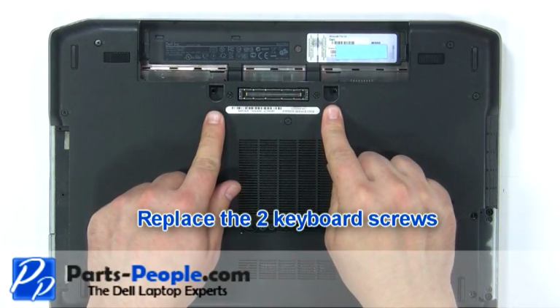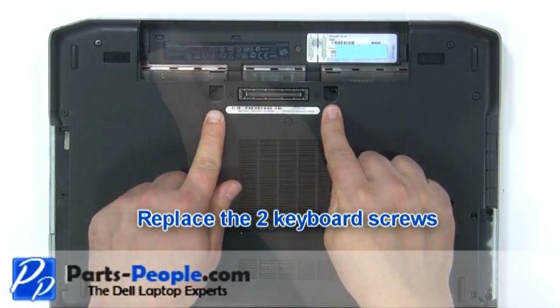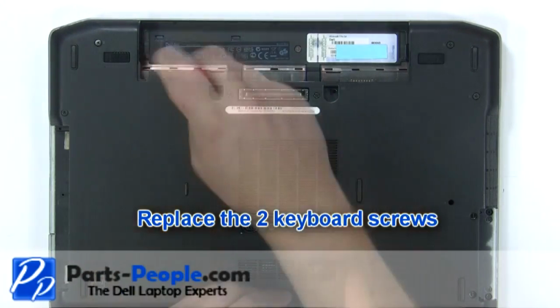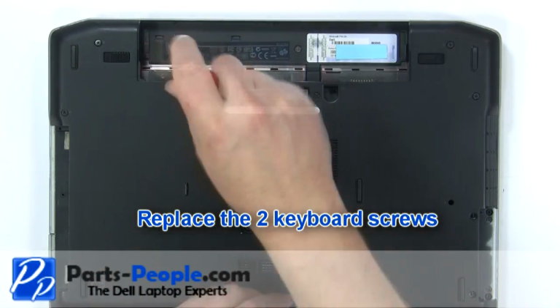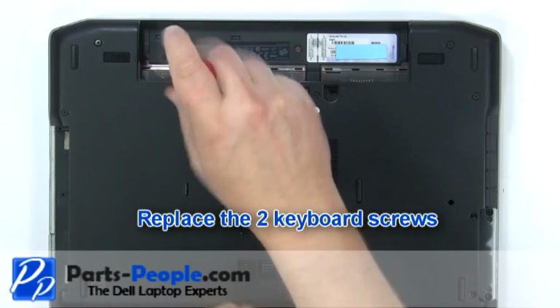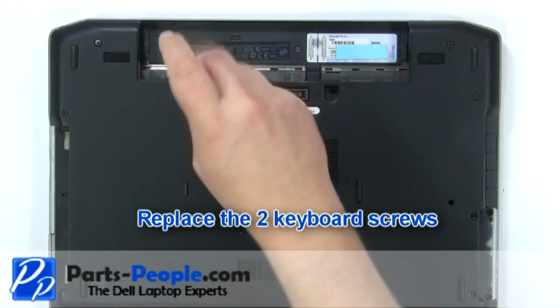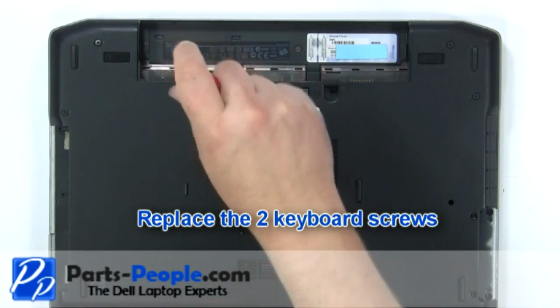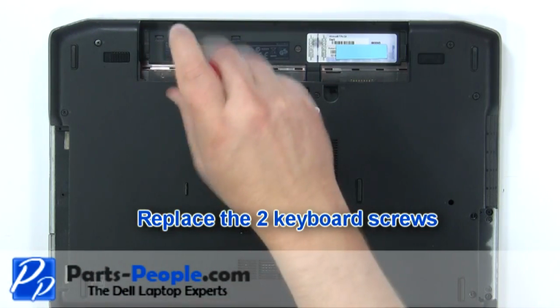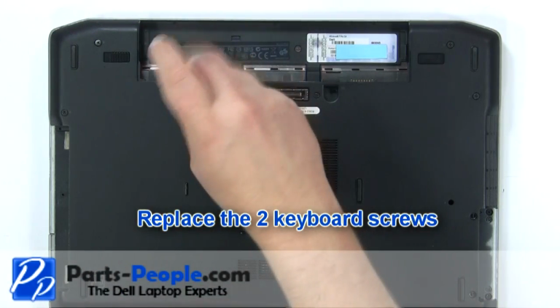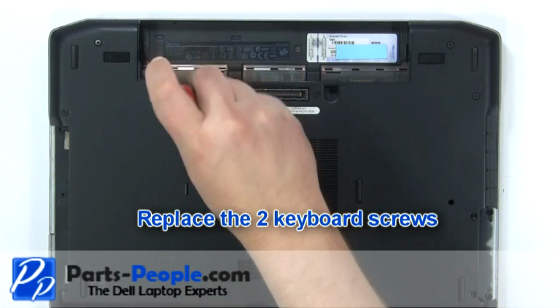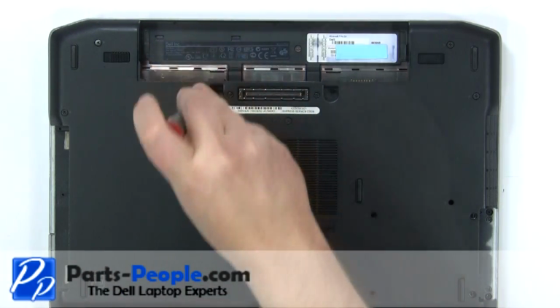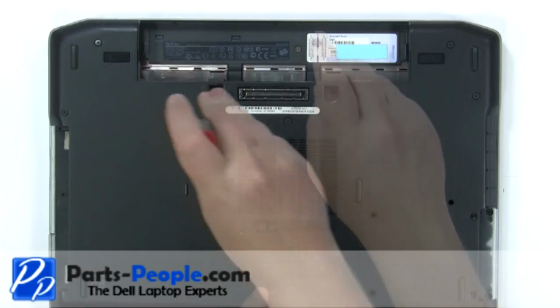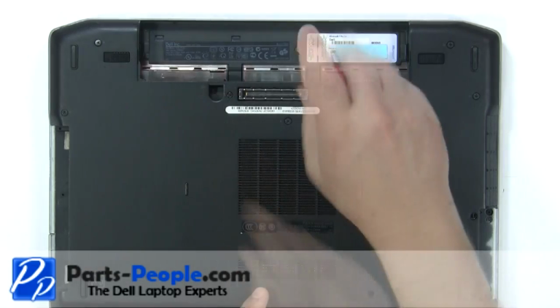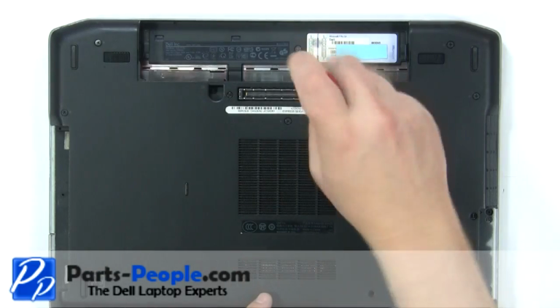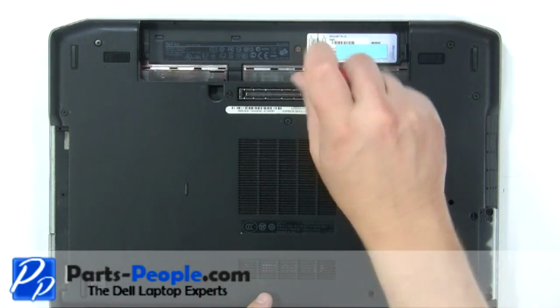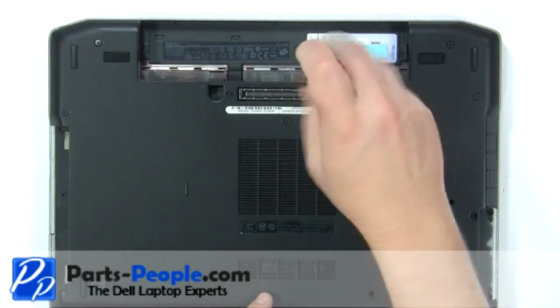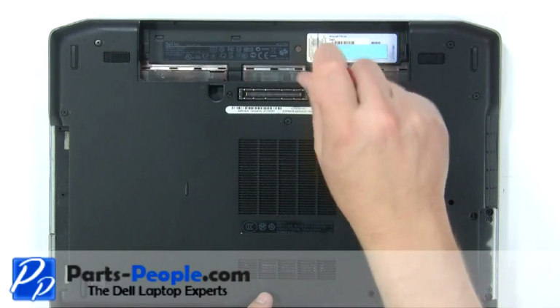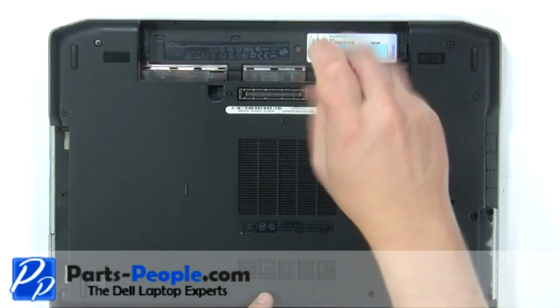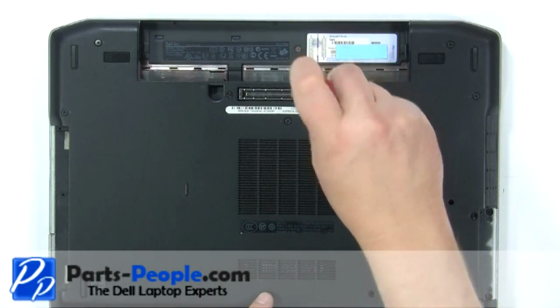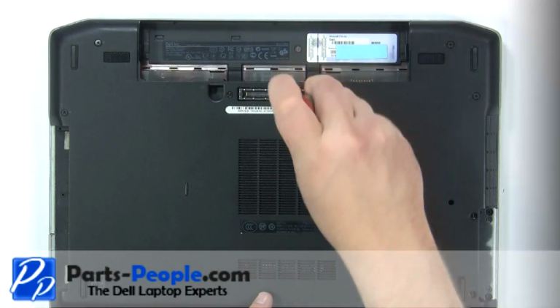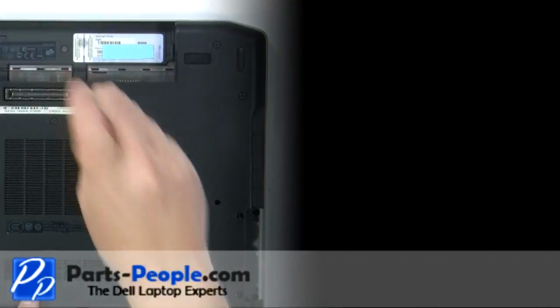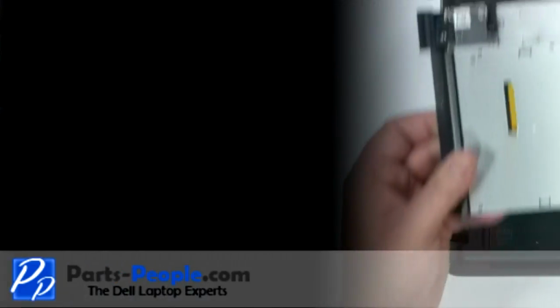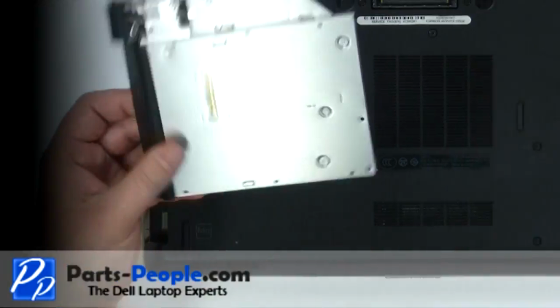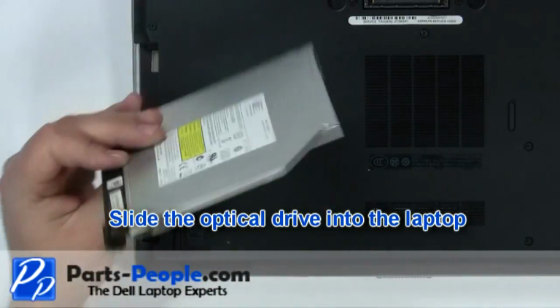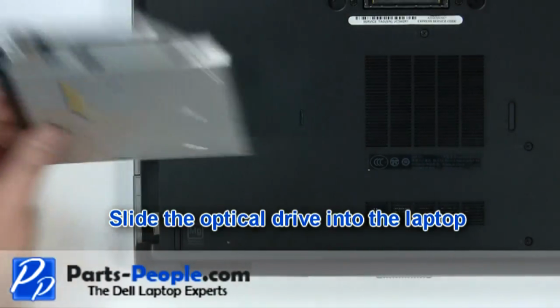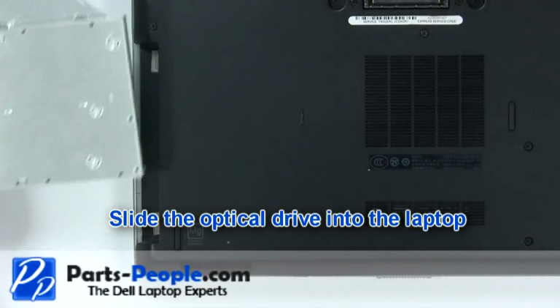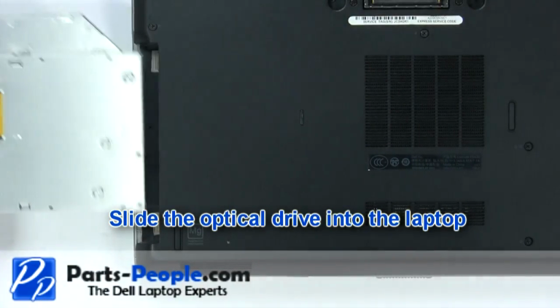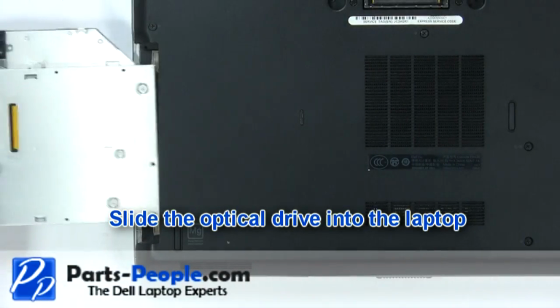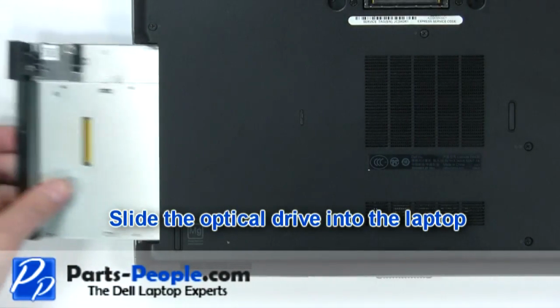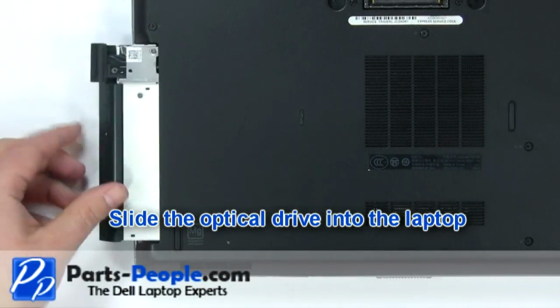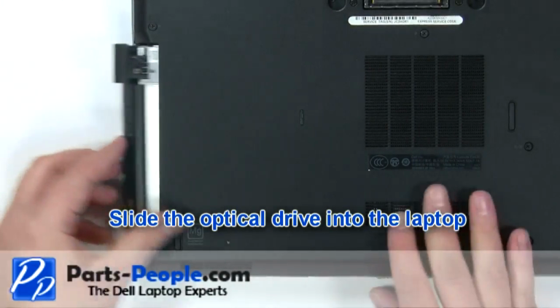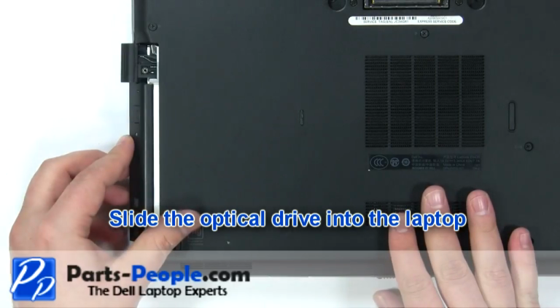Replace the two keyboard screws. Replace the battery into the laptop. Slide the optical drive into the laptop.